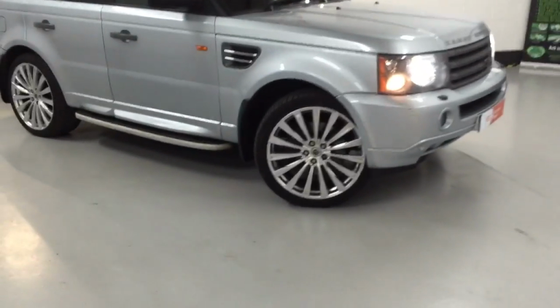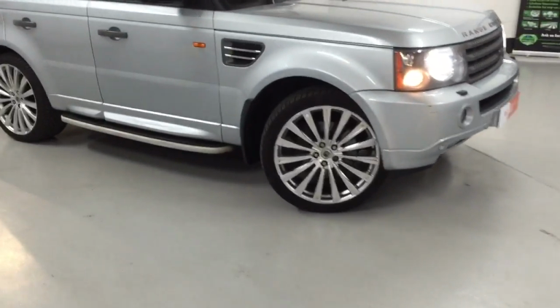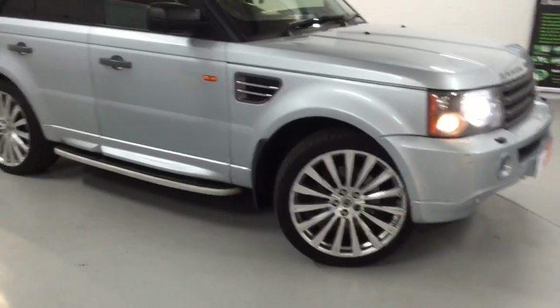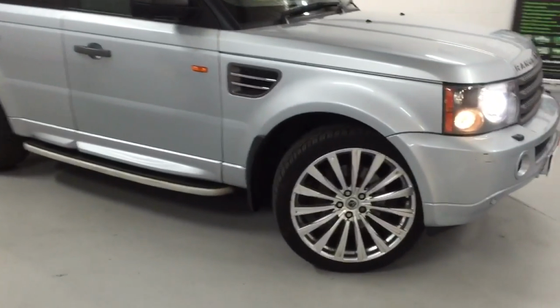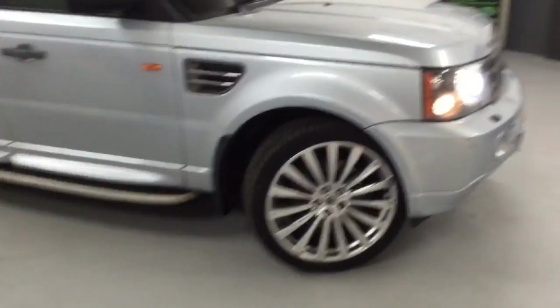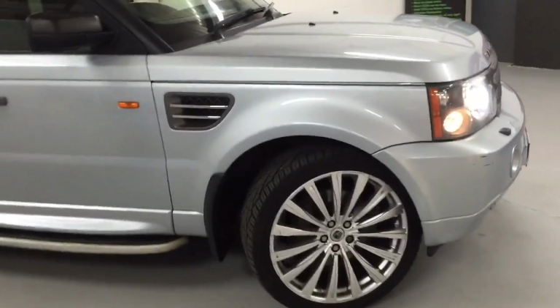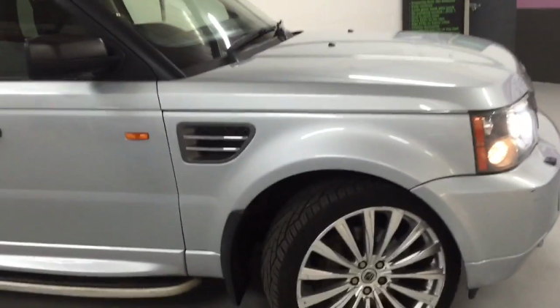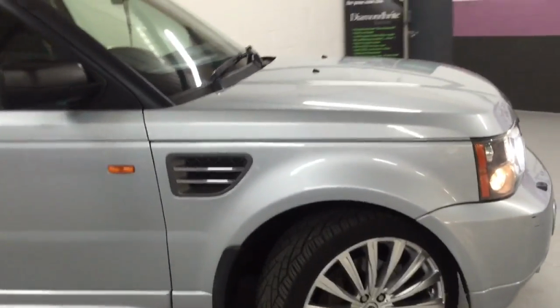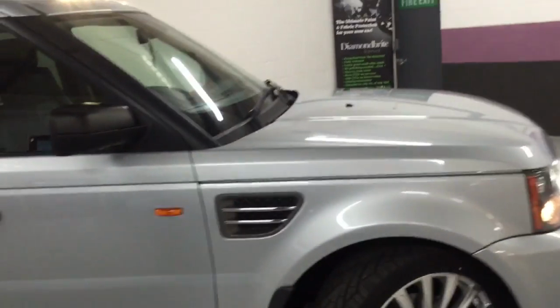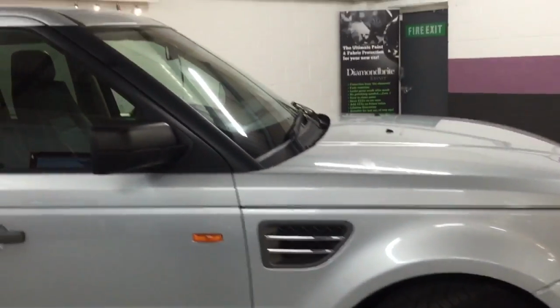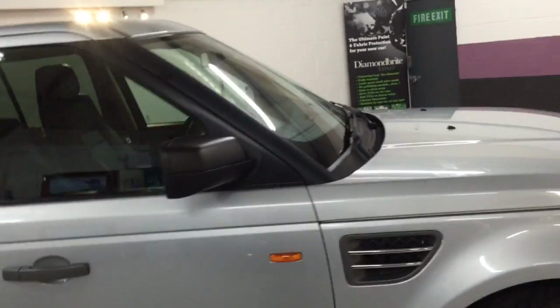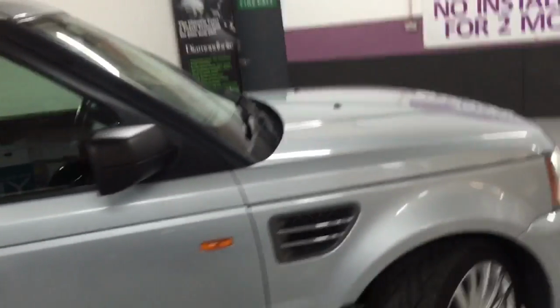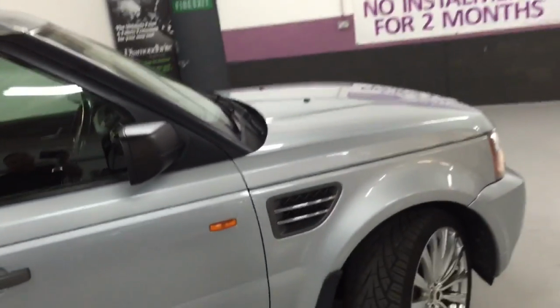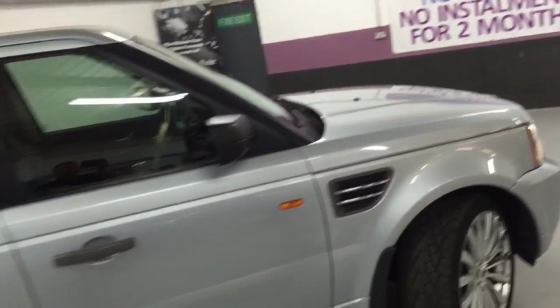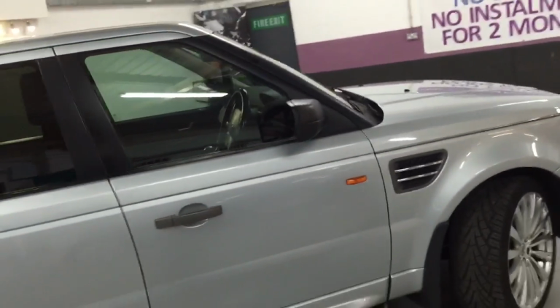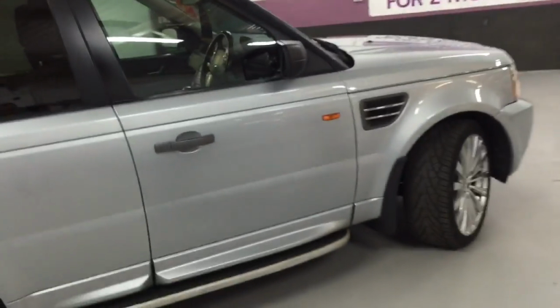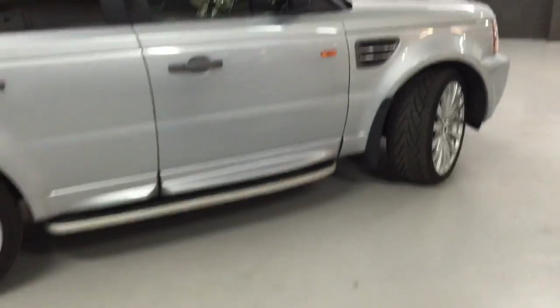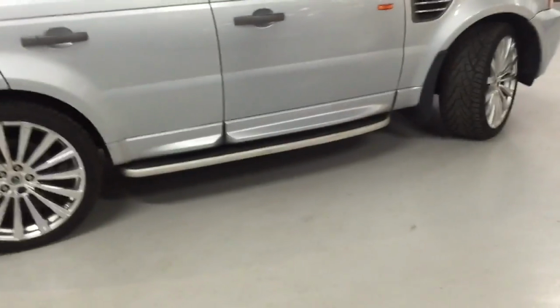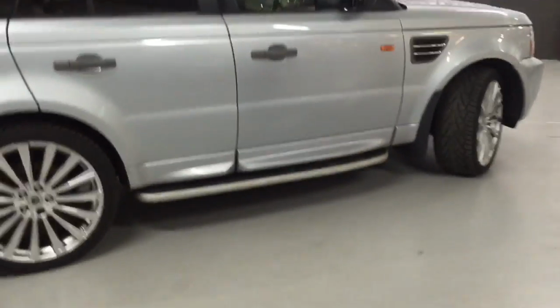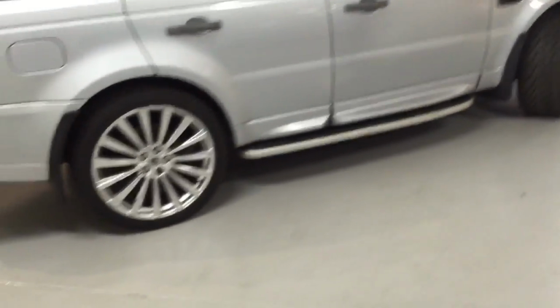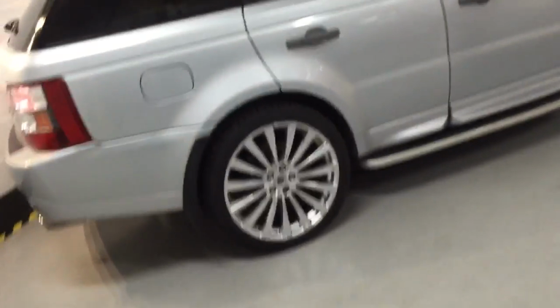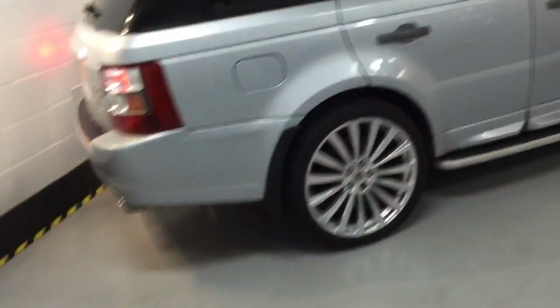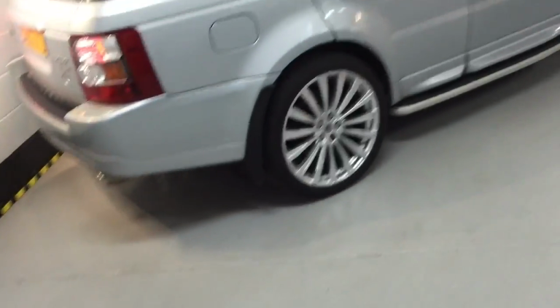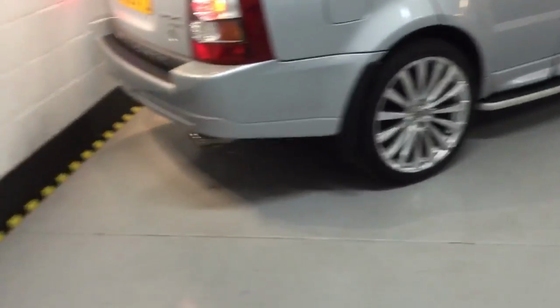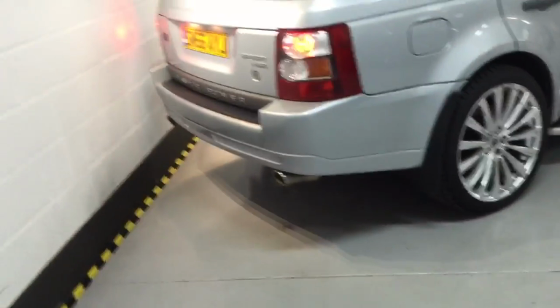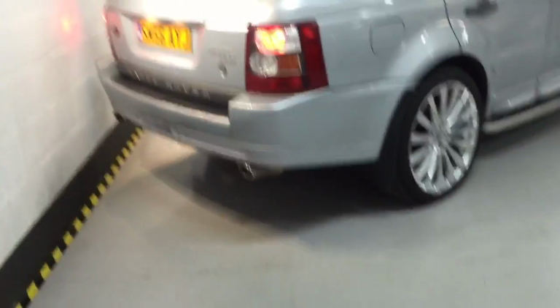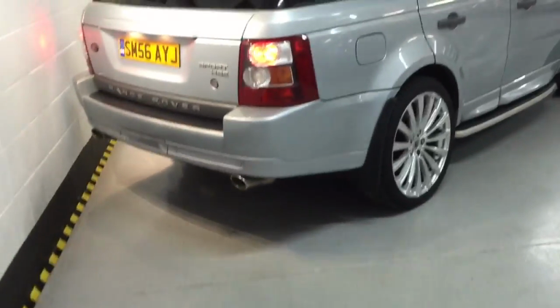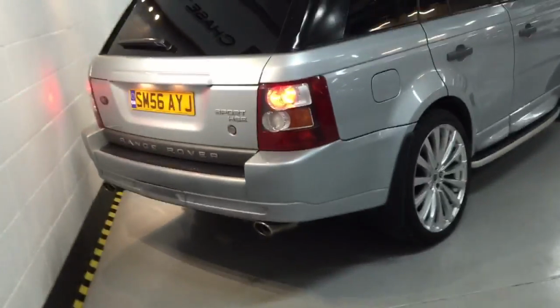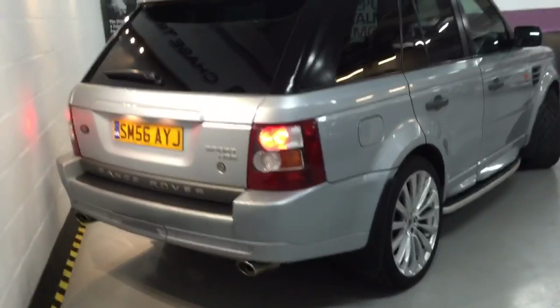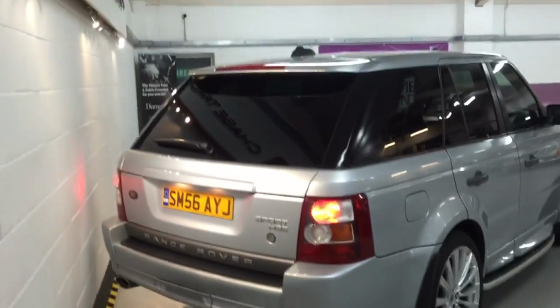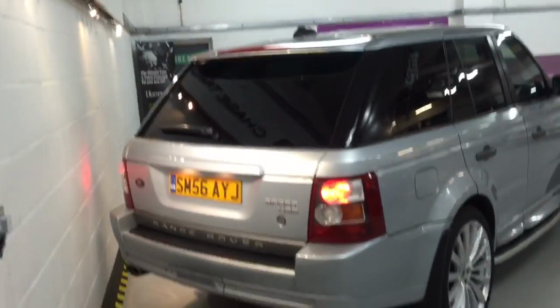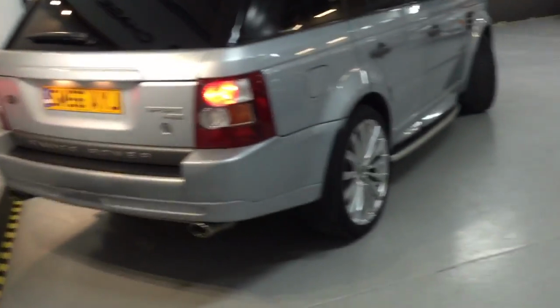The tyres are all like-new running all the way around the car. Once the alloys have been refurbished they're going to look absolutely fantastic. It's got tinted windows, side steps, rear parking sensors, twin exhaust with chrome tip.